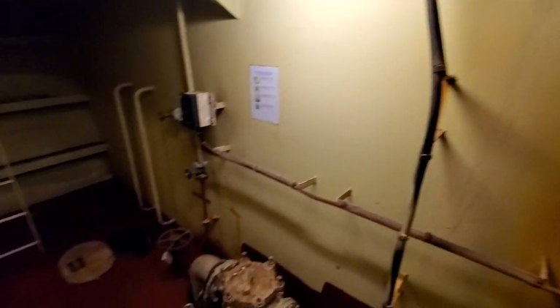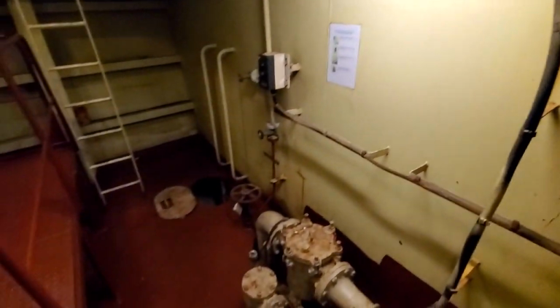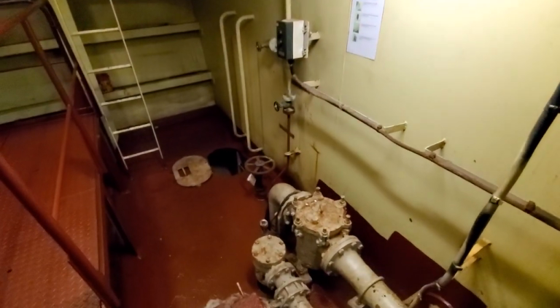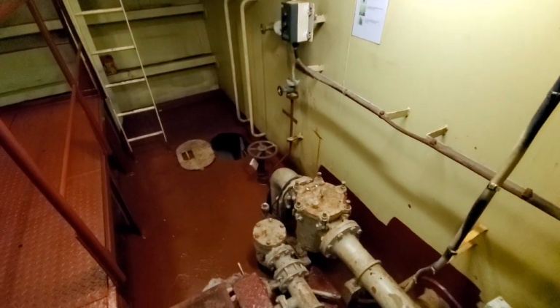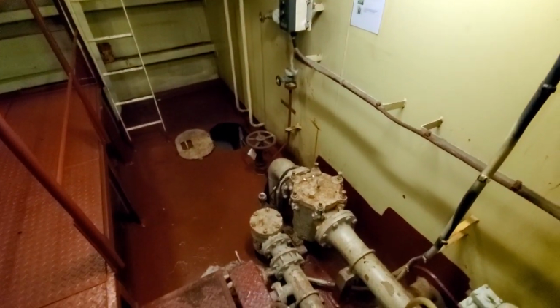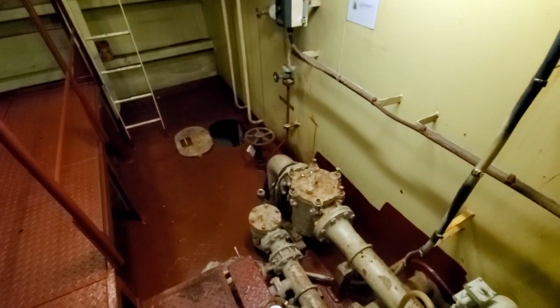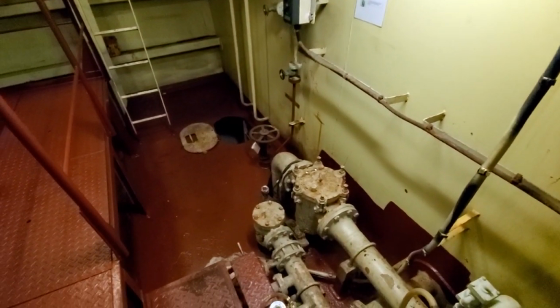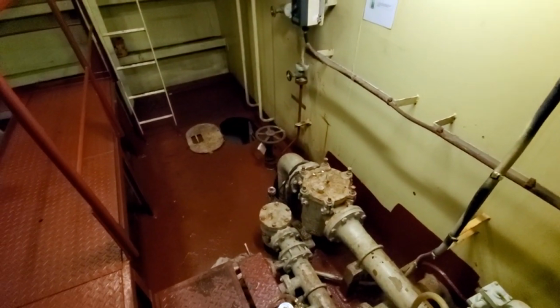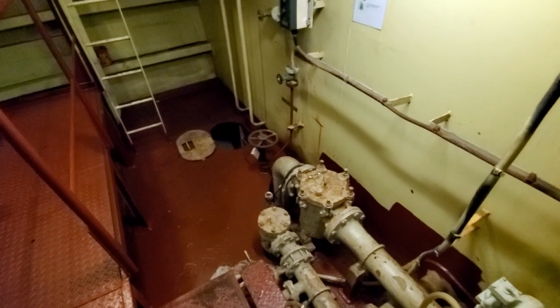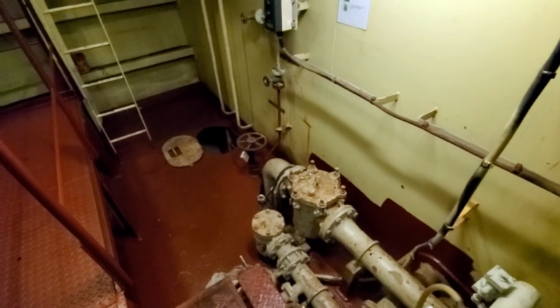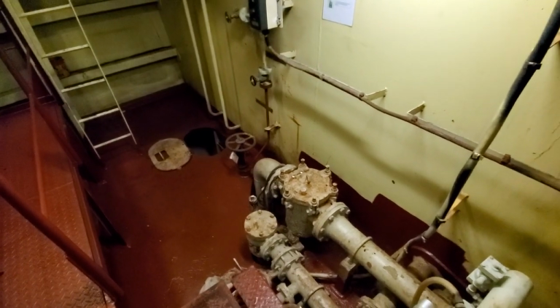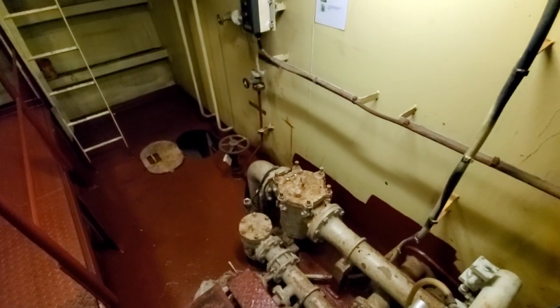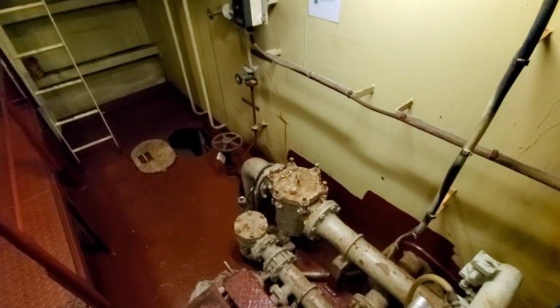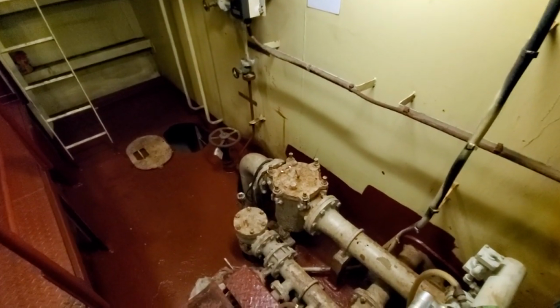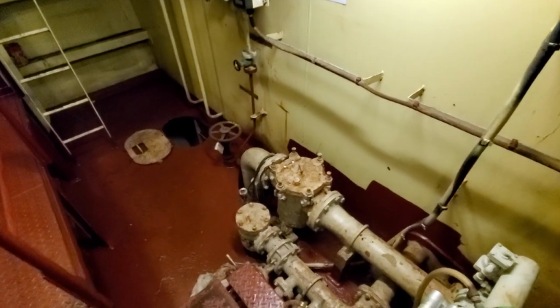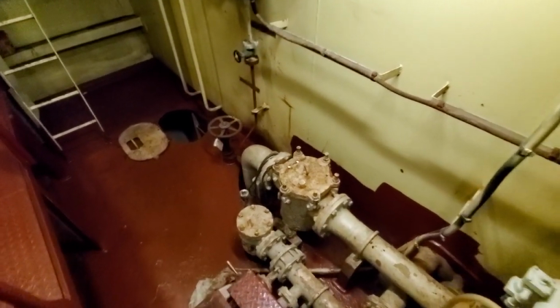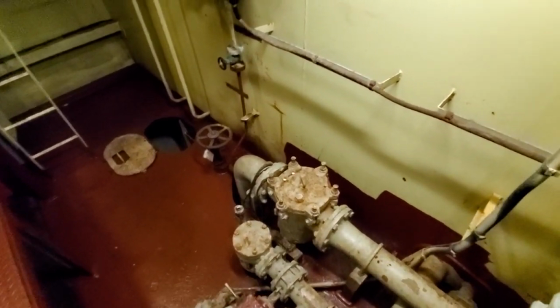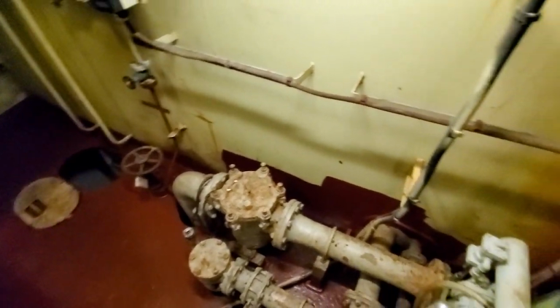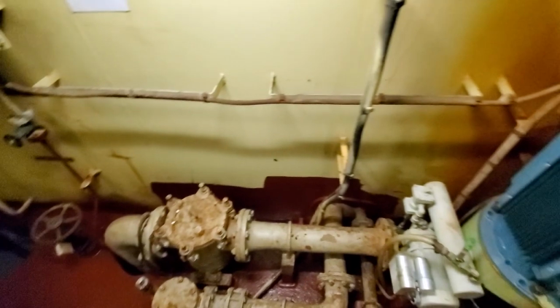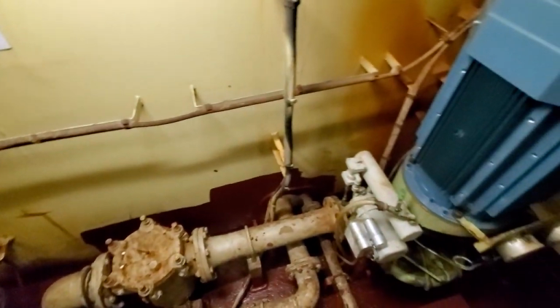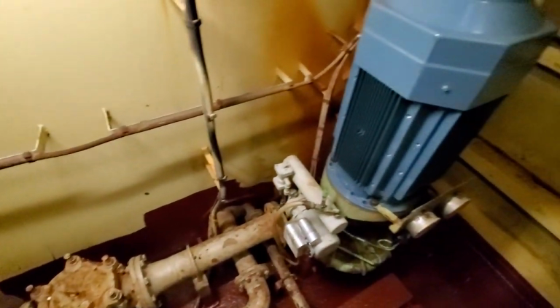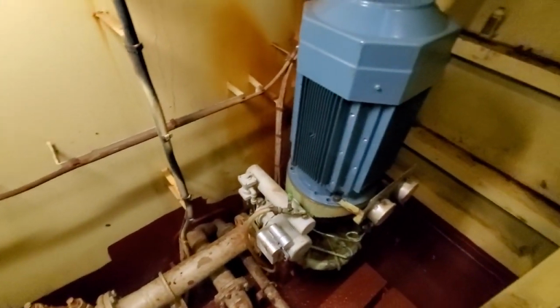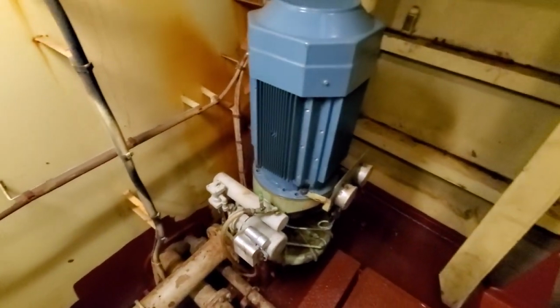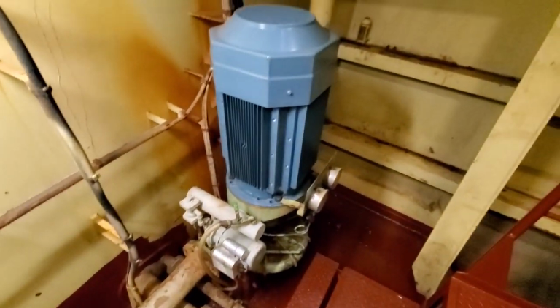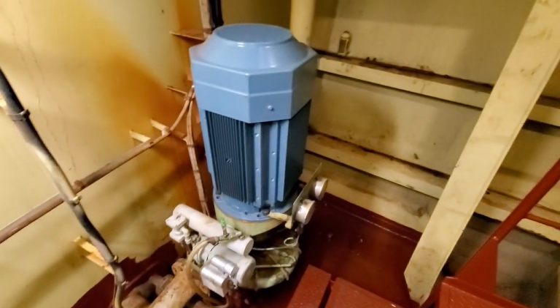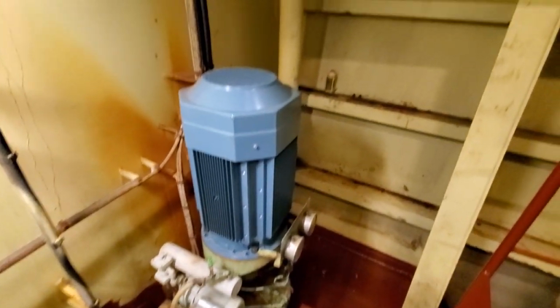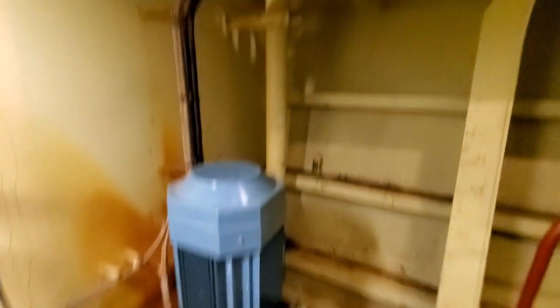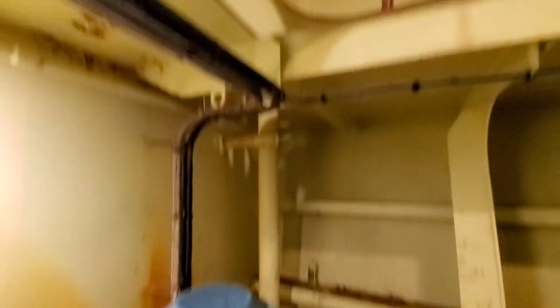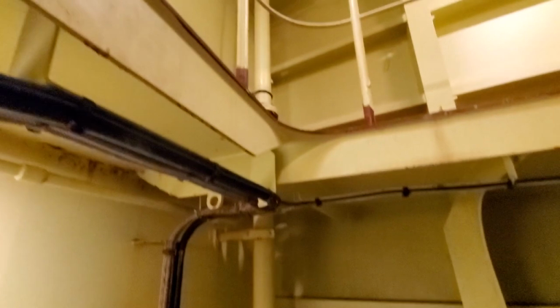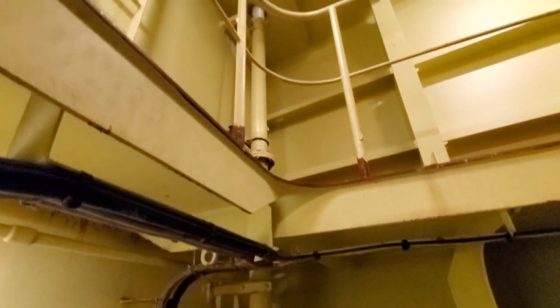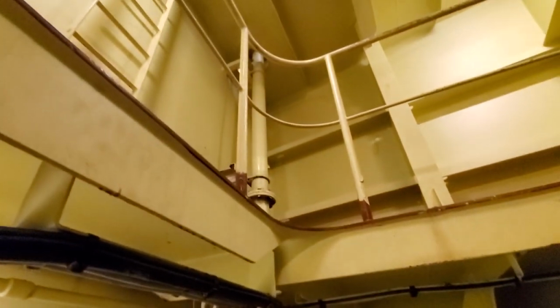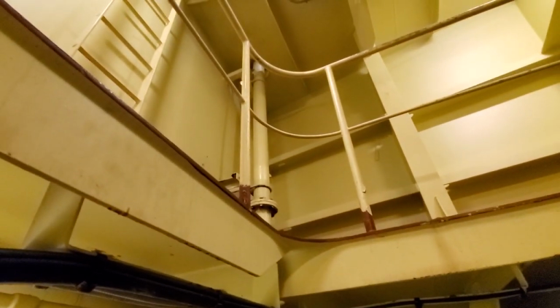These valves are always kept open. You want to keep them open because if you need to start this pump in a real emergency remotely, you need everything lined up and ready to go. You don't have time to run all the way down here in a real event.